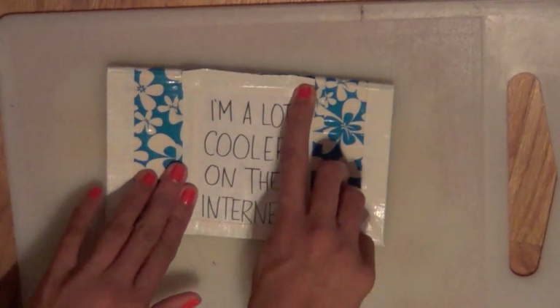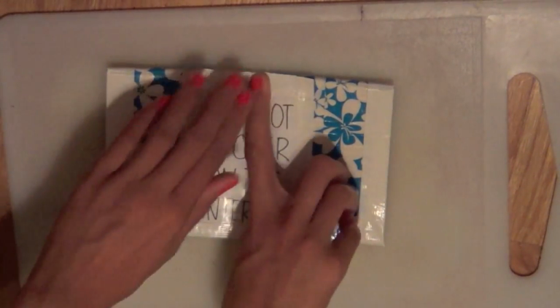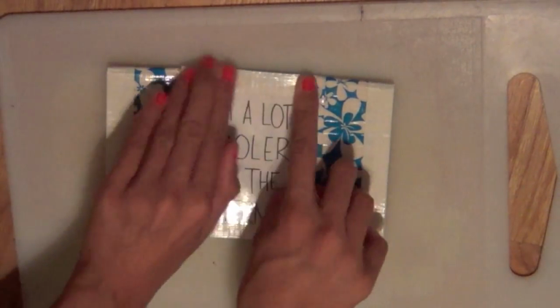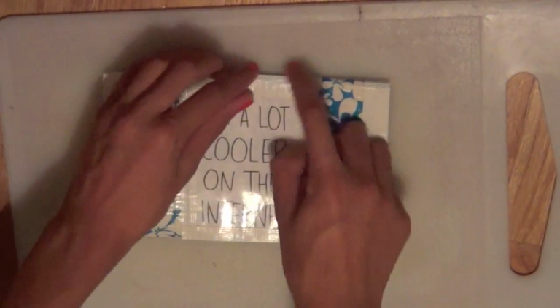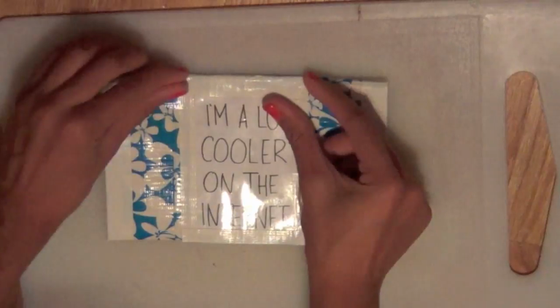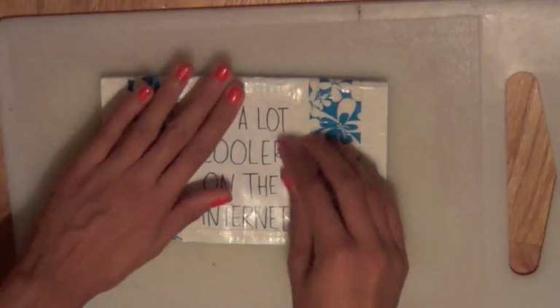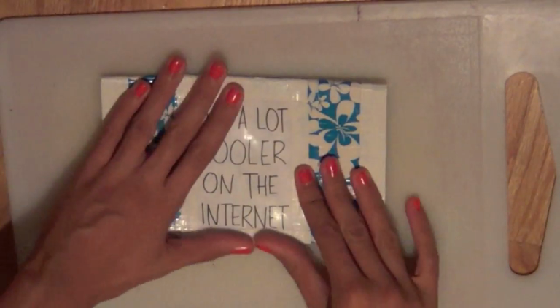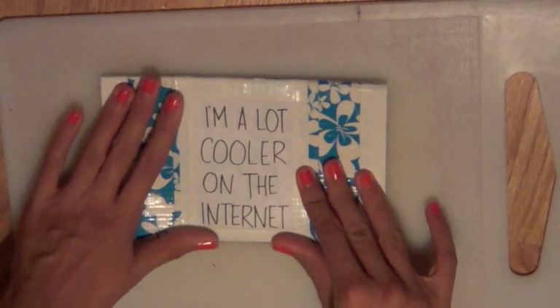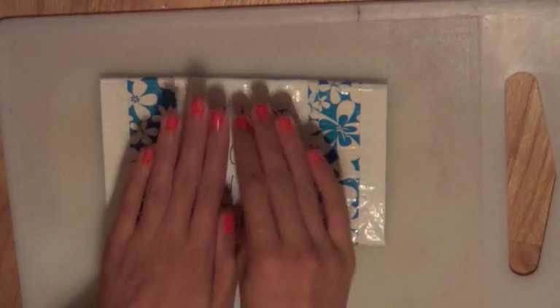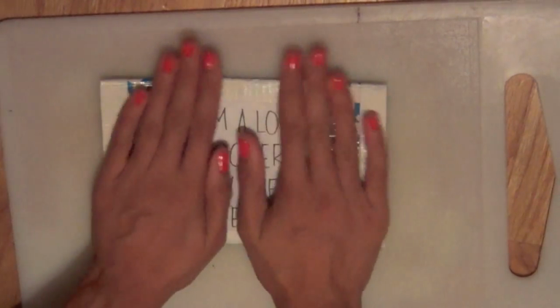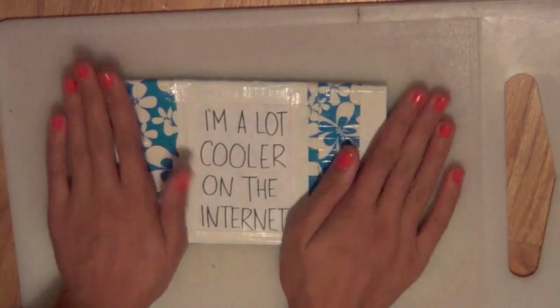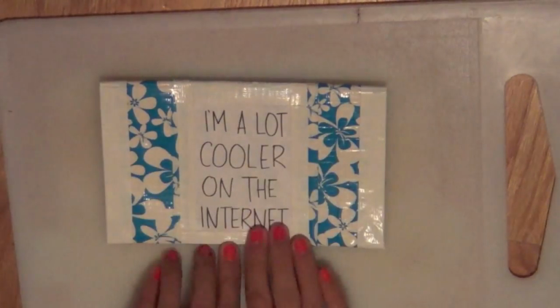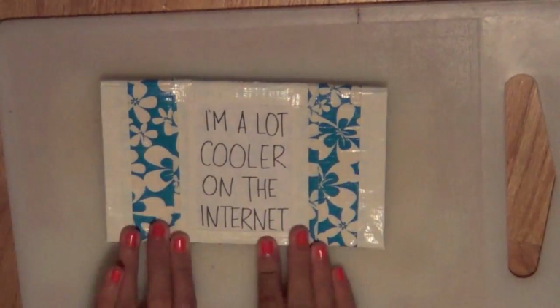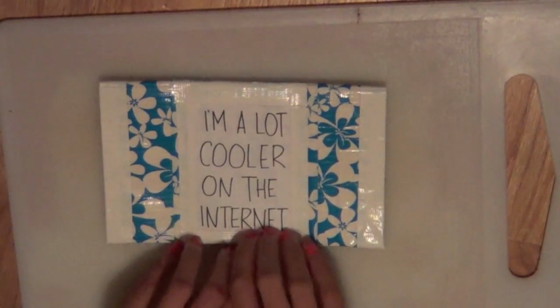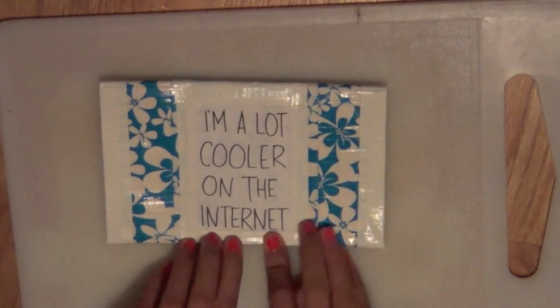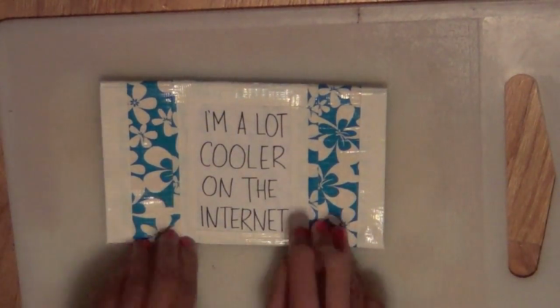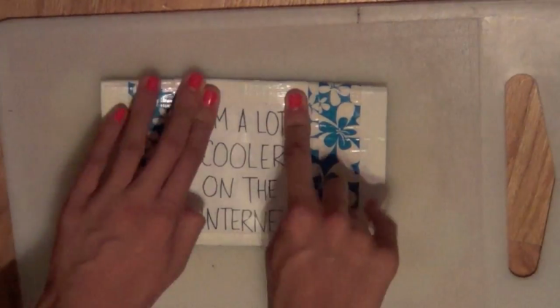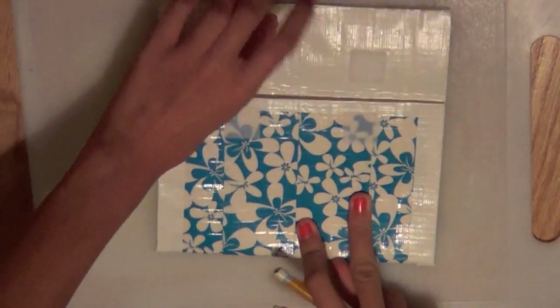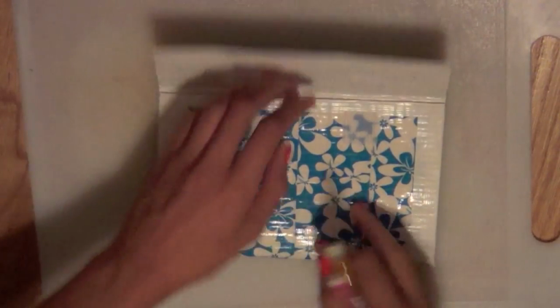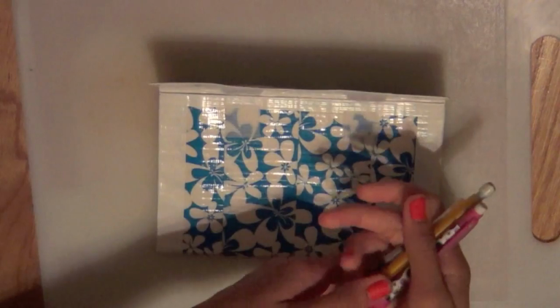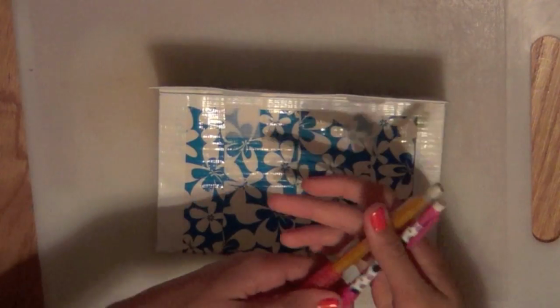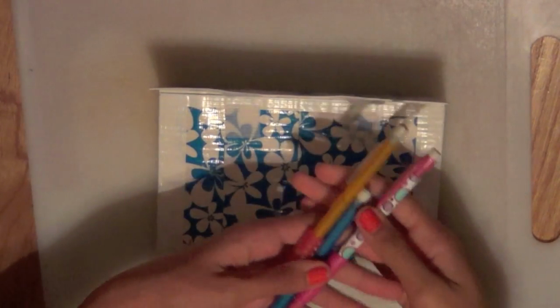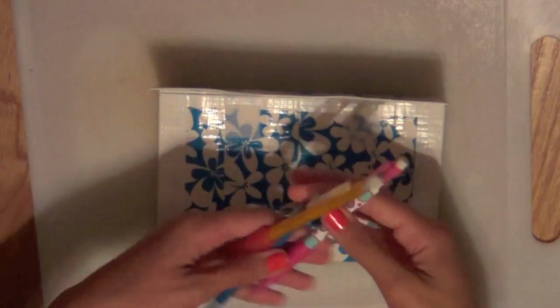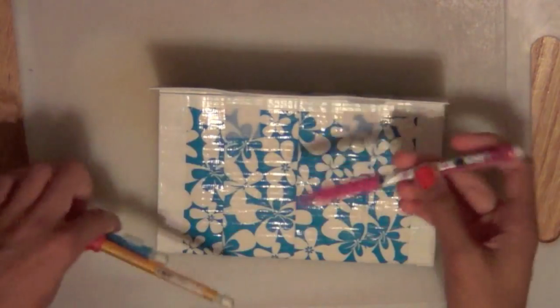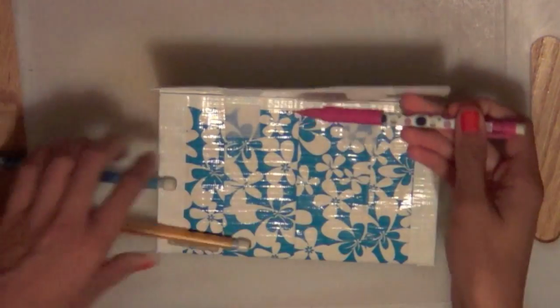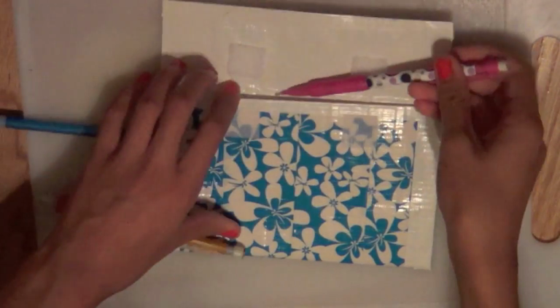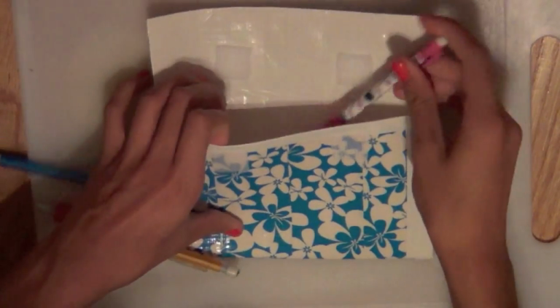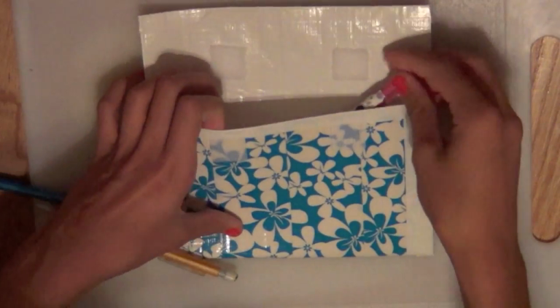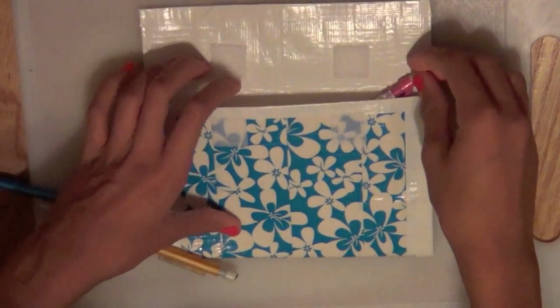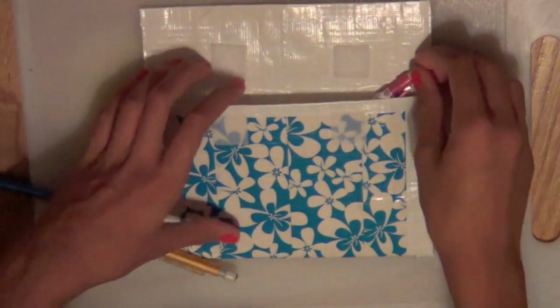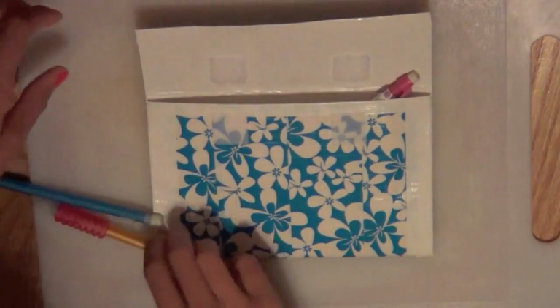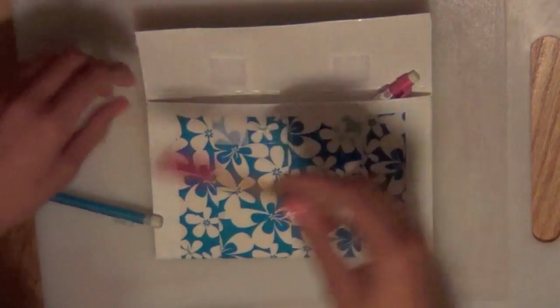Once that's done, you can stick it right on the back of your pencil pouch where you want it. Once it's all stuck, your pencil pouch is done! I wanted to do this DIY because it has so many different variations you can do to make it personalized for yourself.